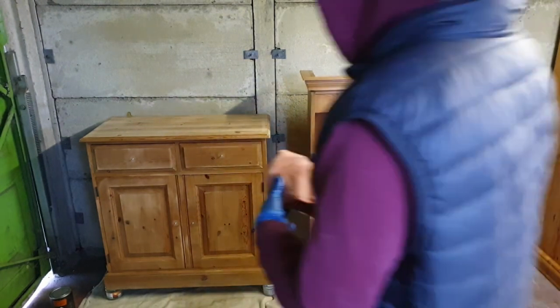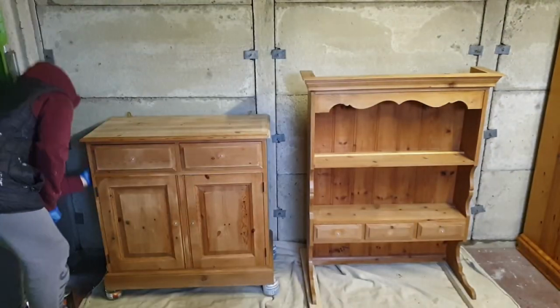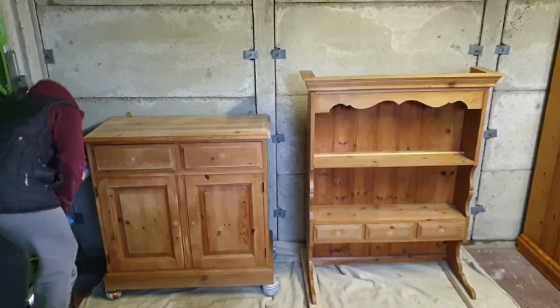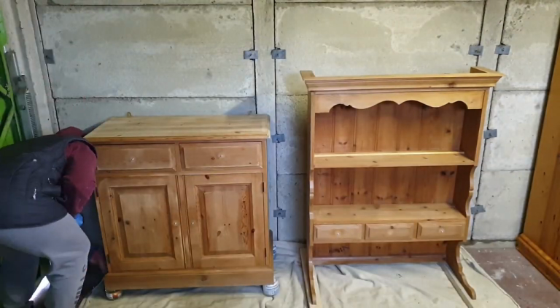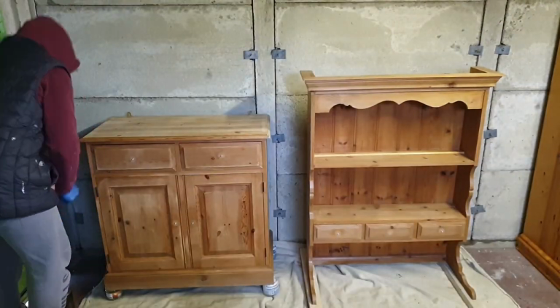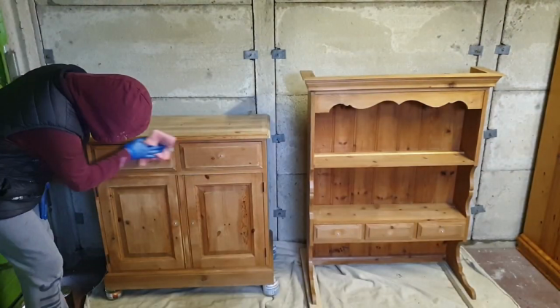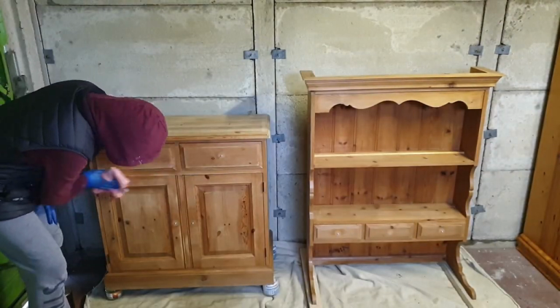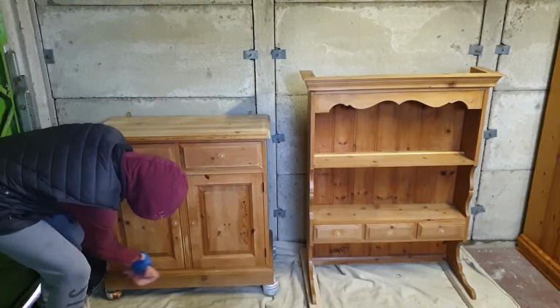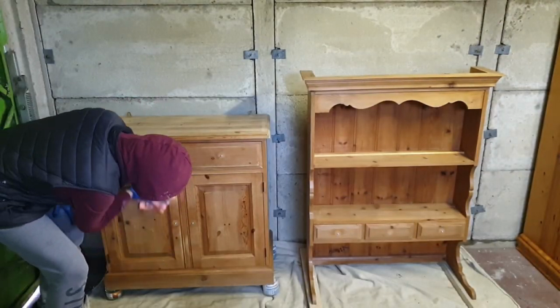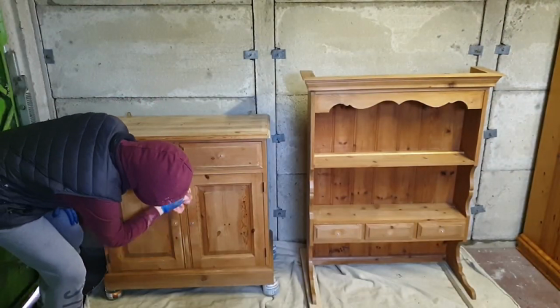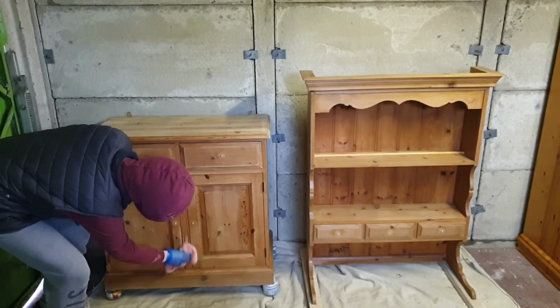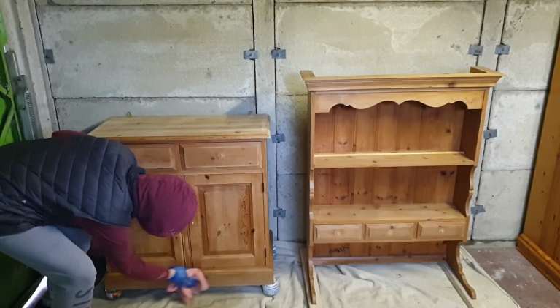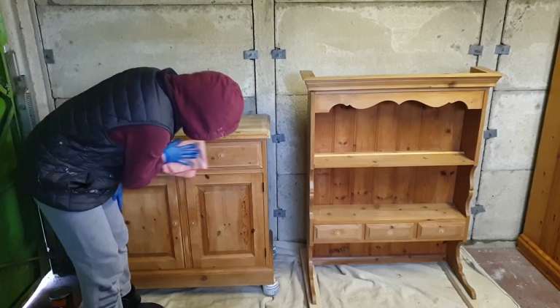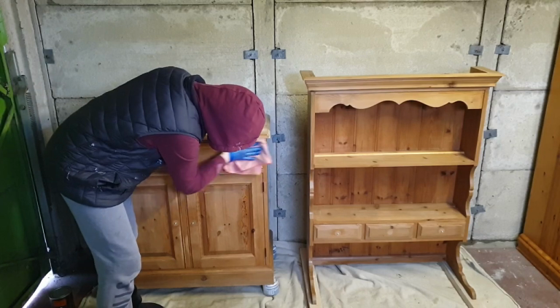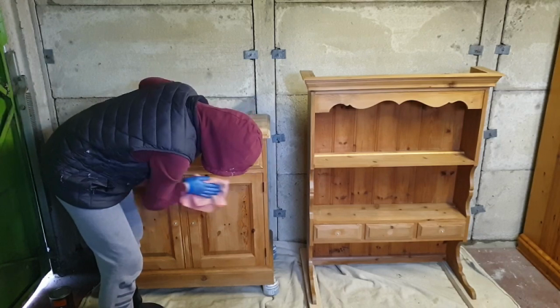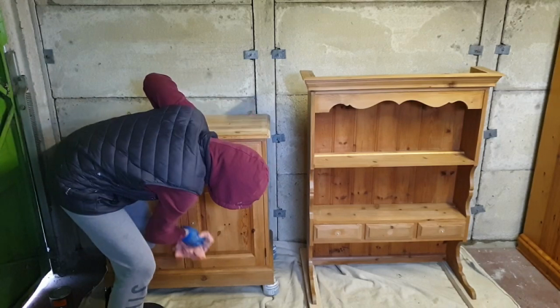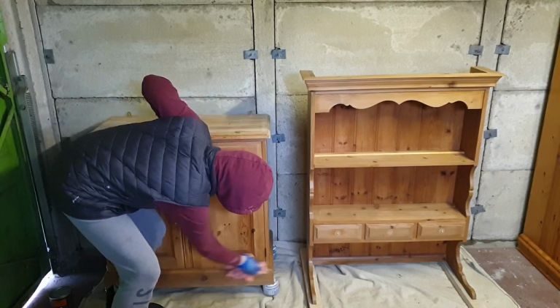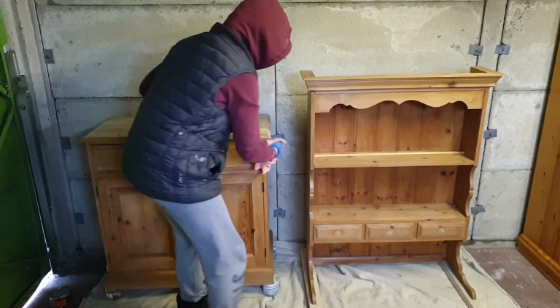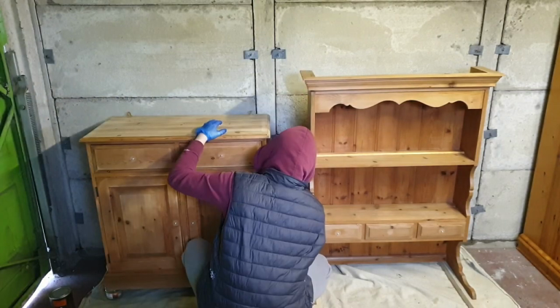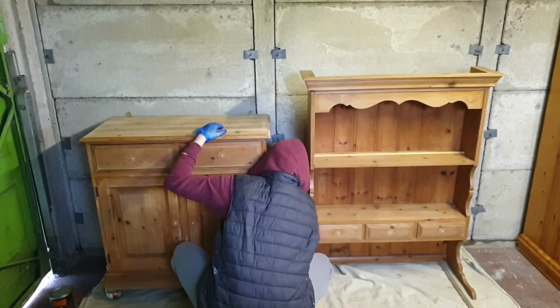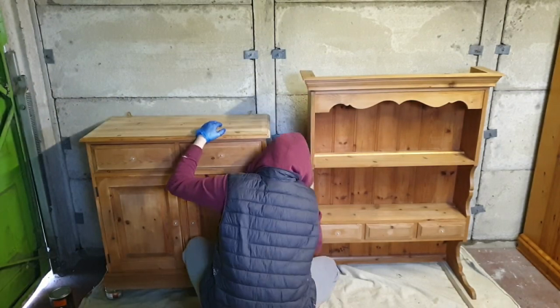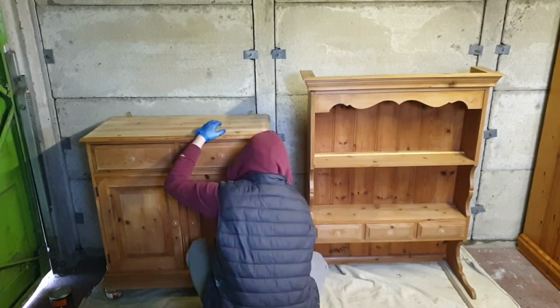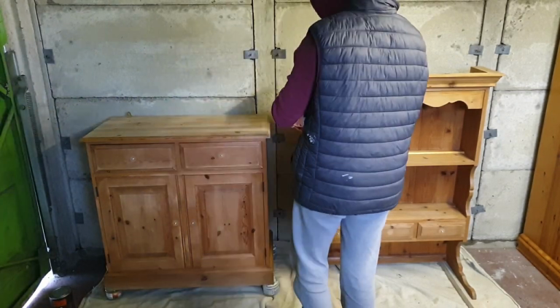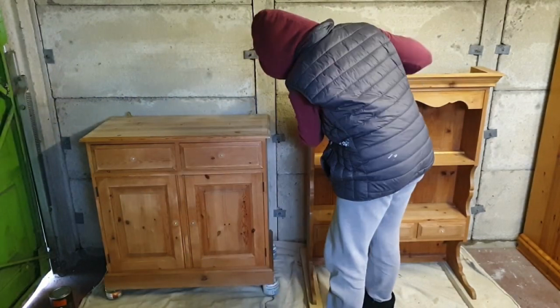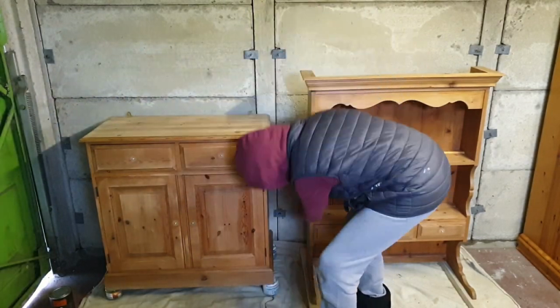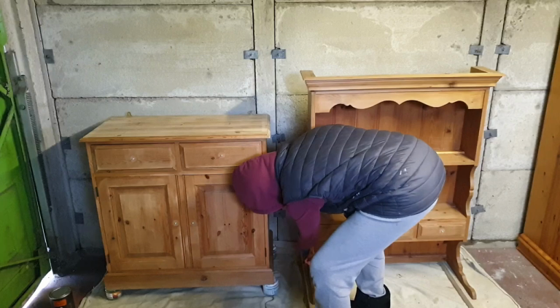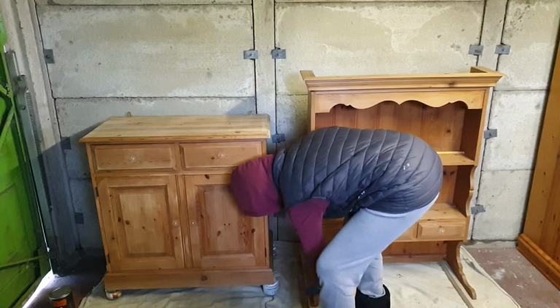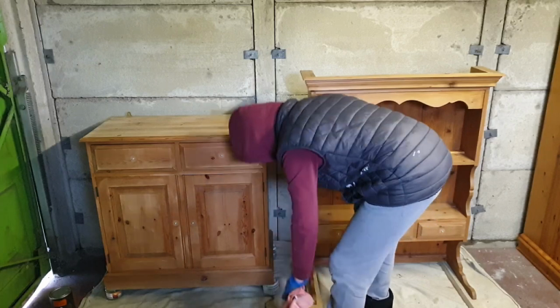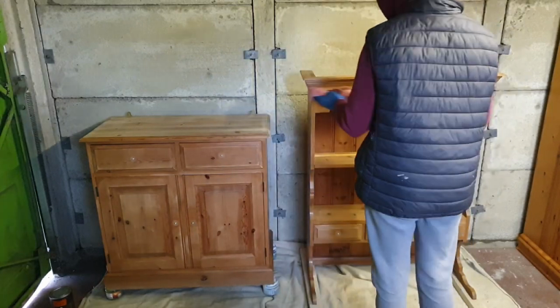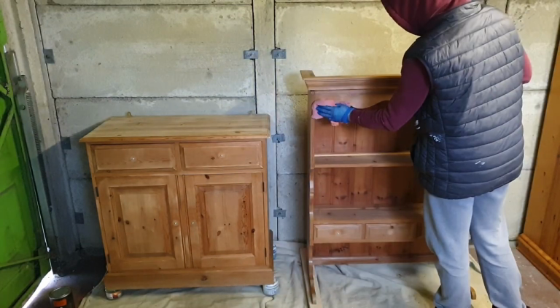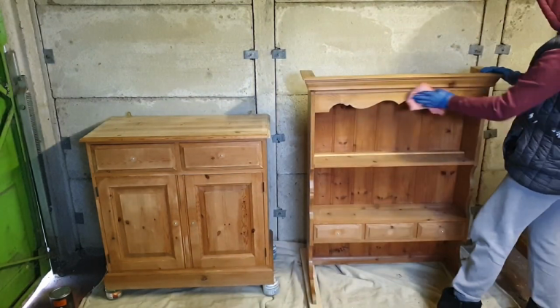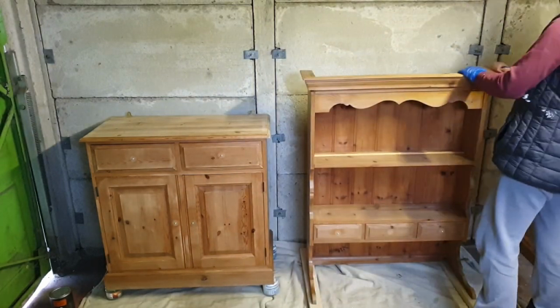After the scuff sanding I went over it with a very lightly damp cloth and tried to remove all the dust from sanding. This is the last cleaning step before getting to priming.